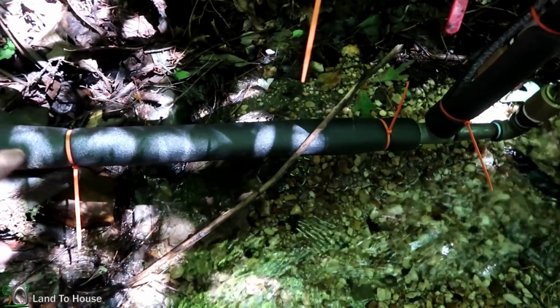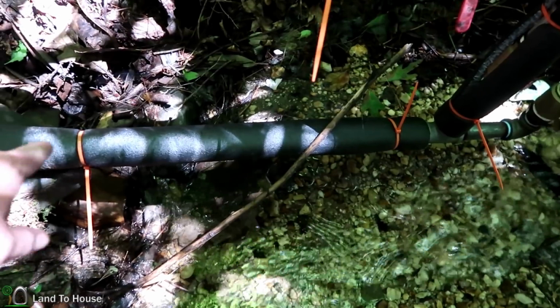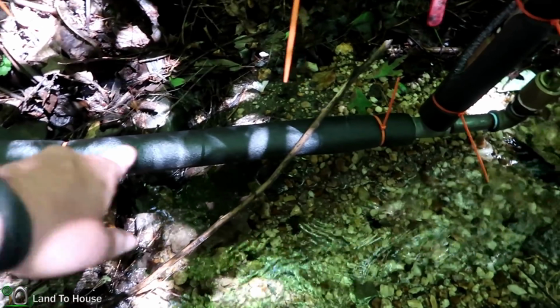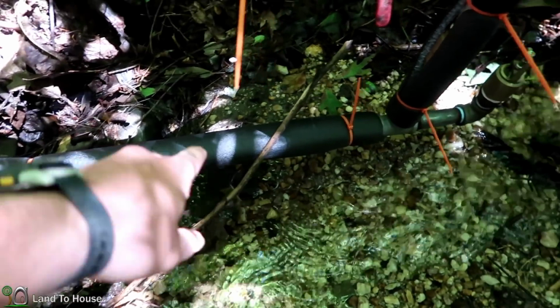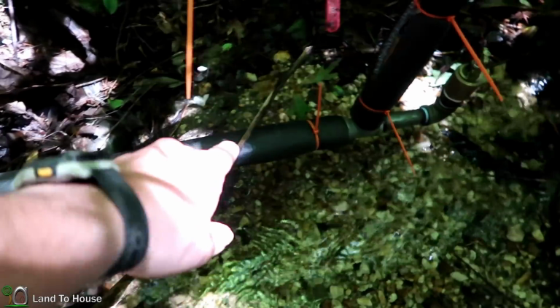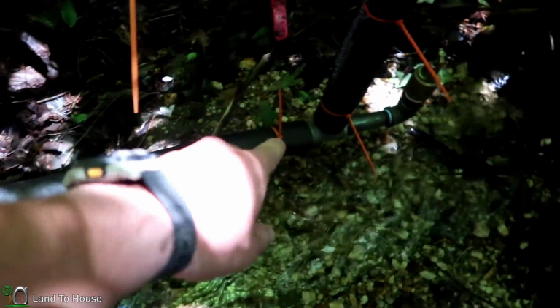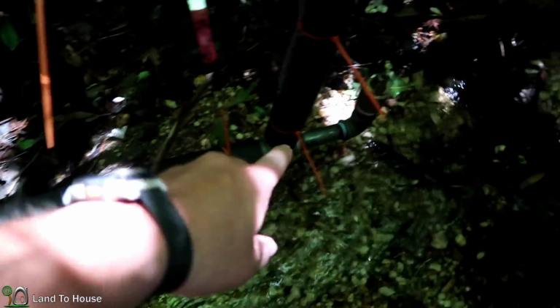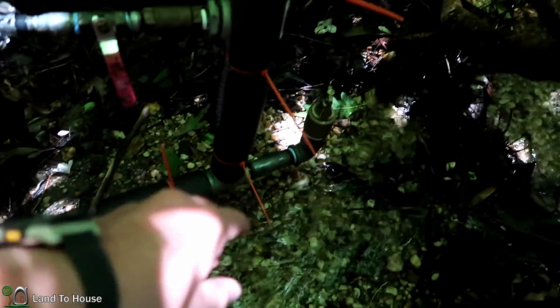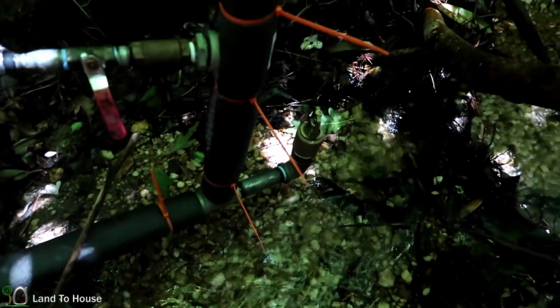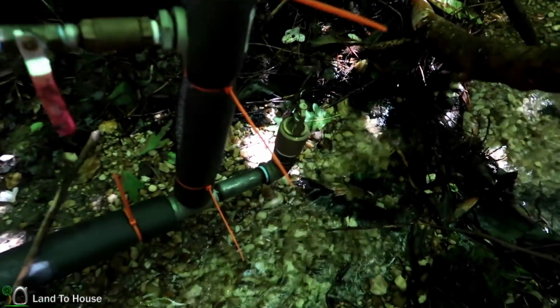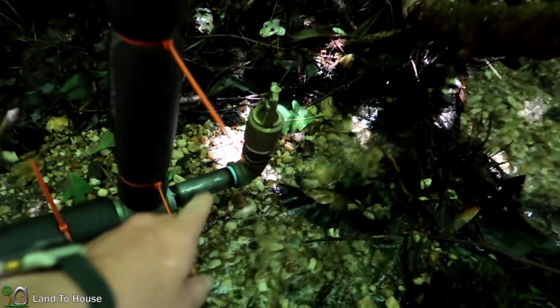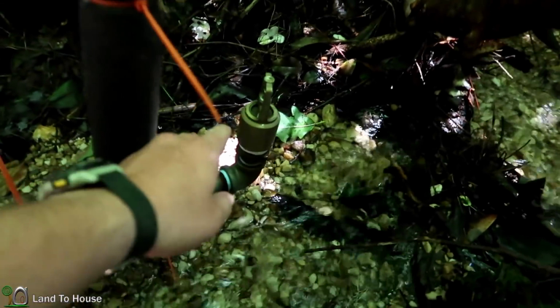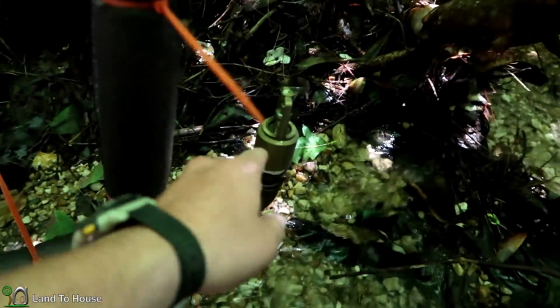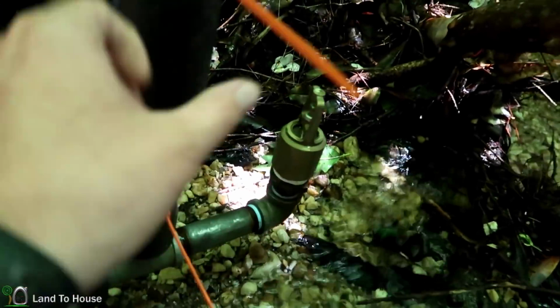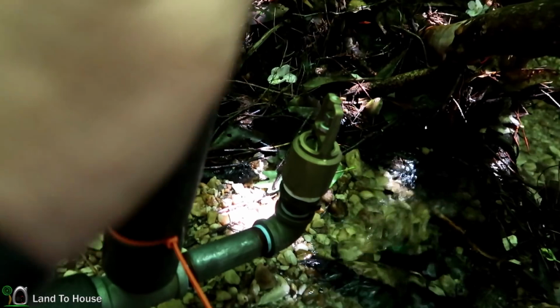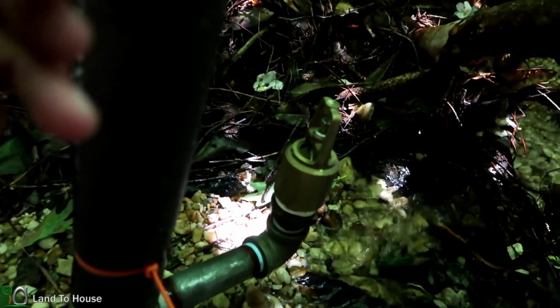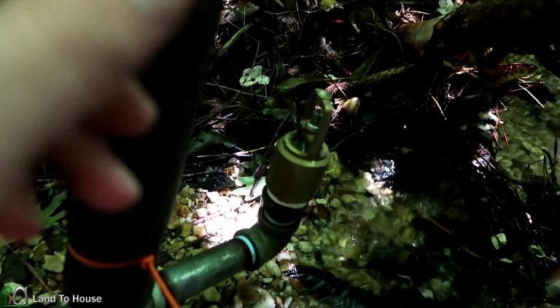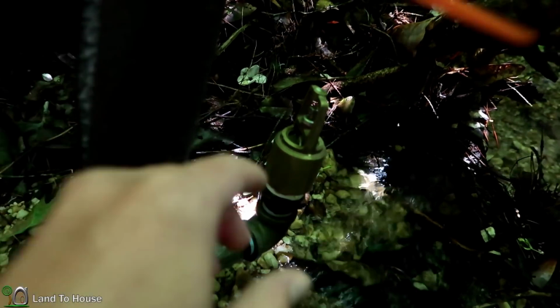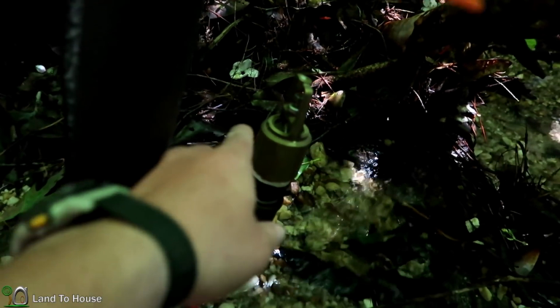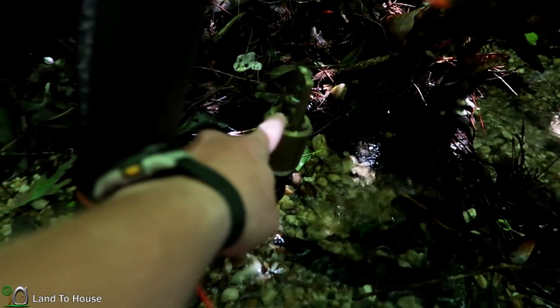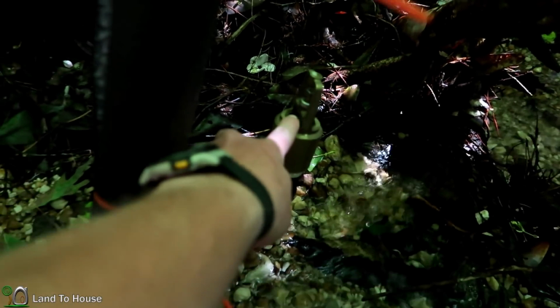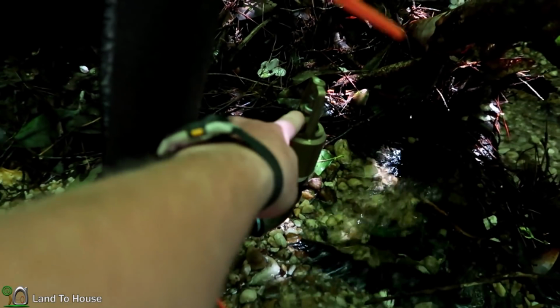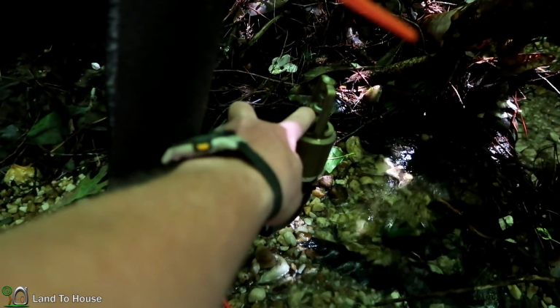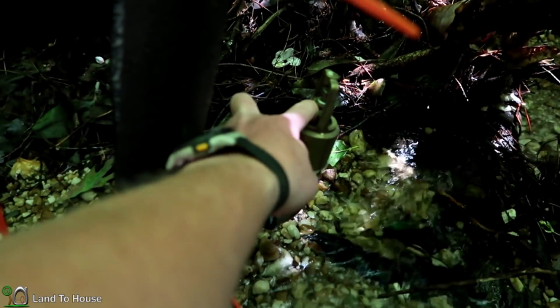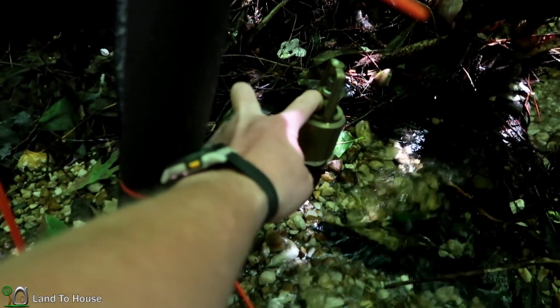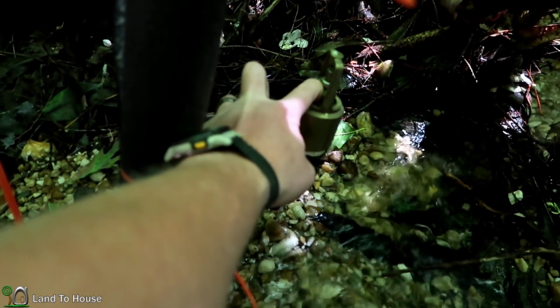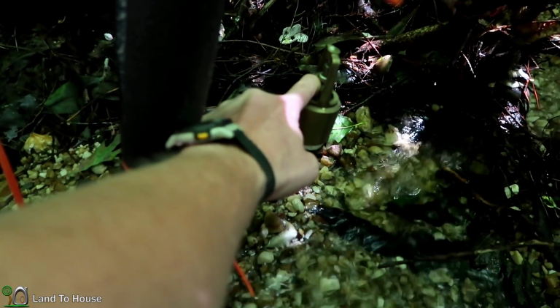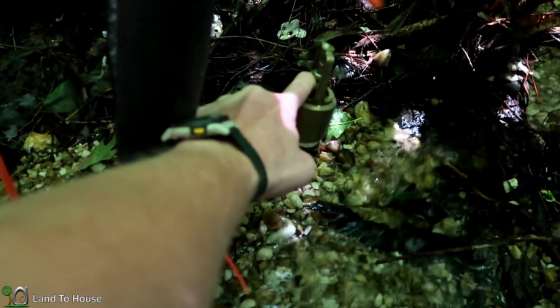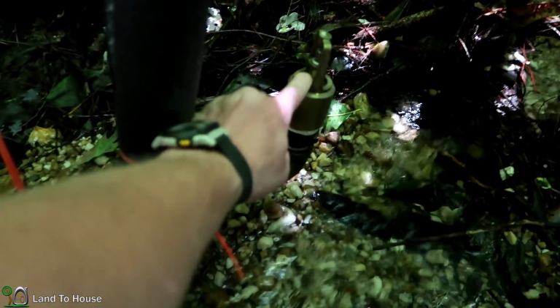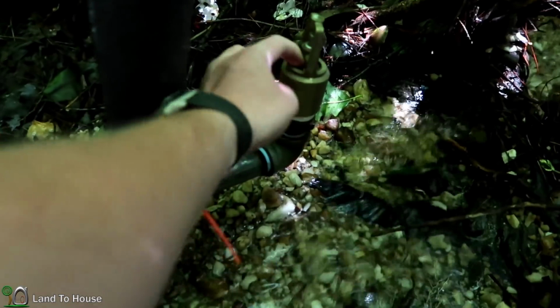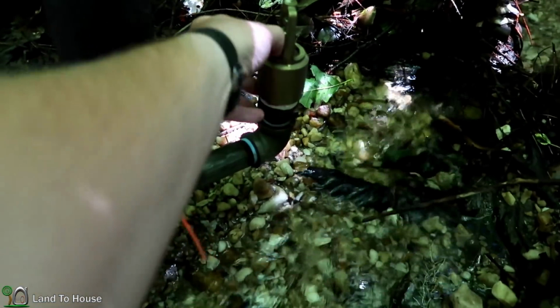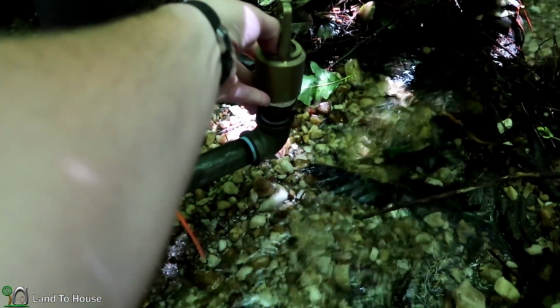There's a one-inch drive pipe coming in going to a foot valve that has the flapper facing so it'll fall down from gravity. Let's see if I can get it to start here.